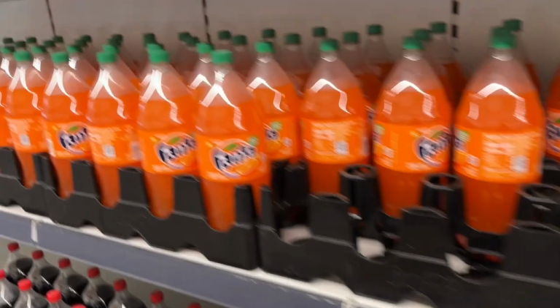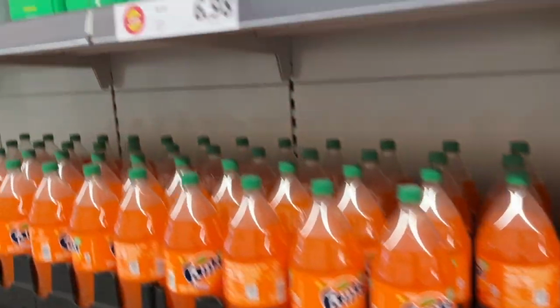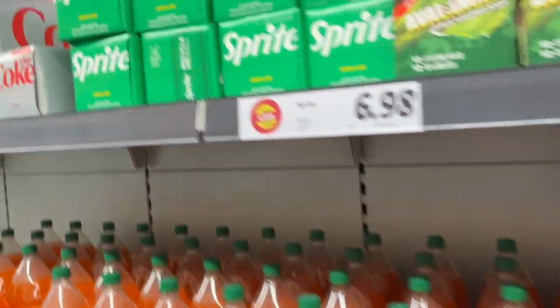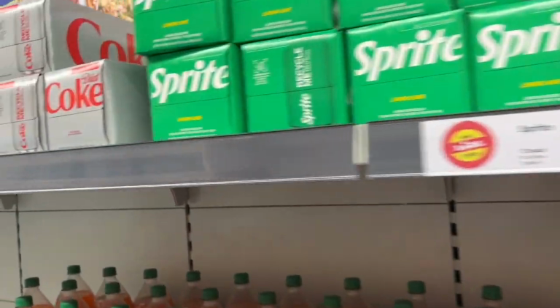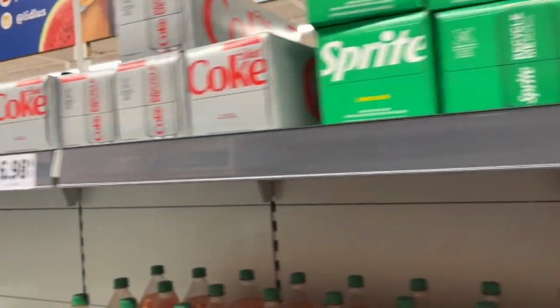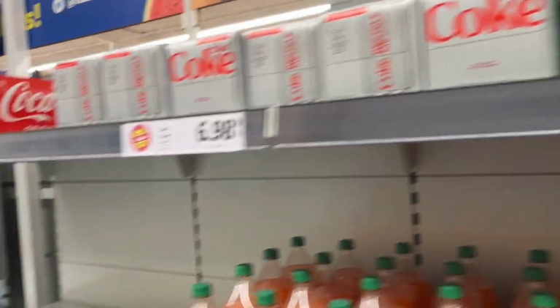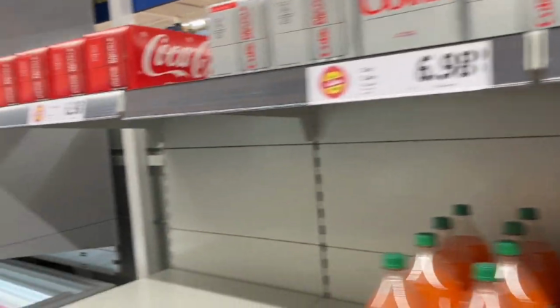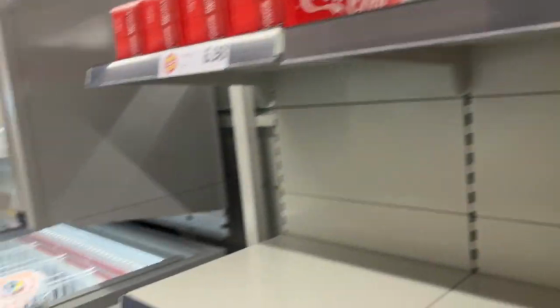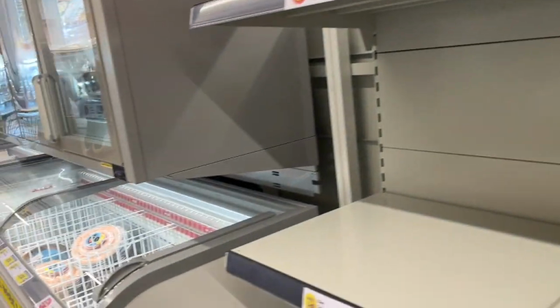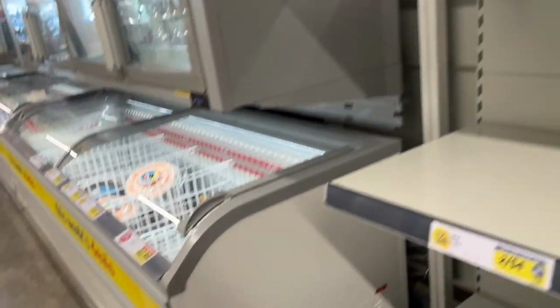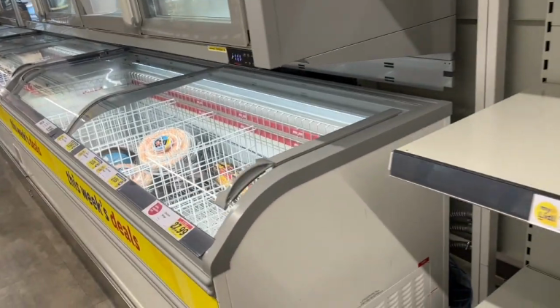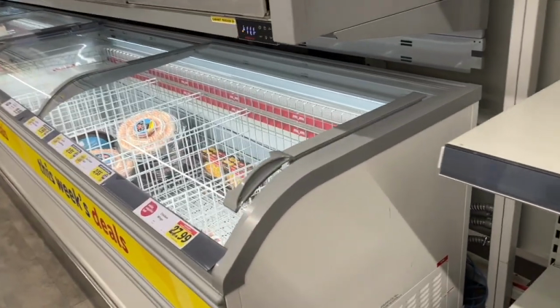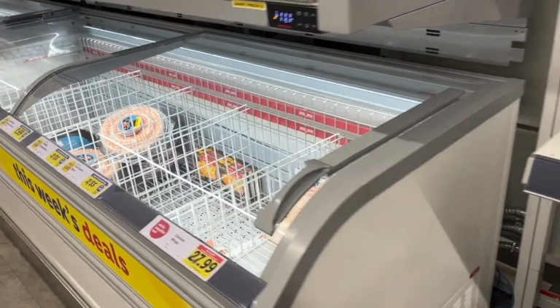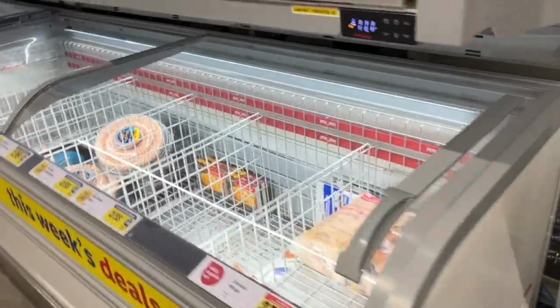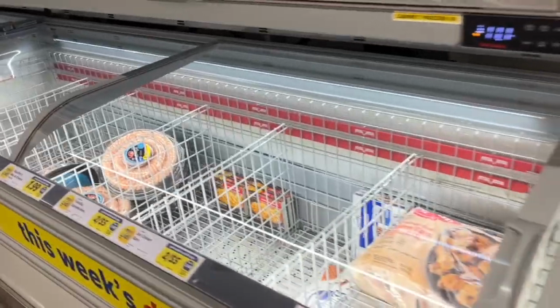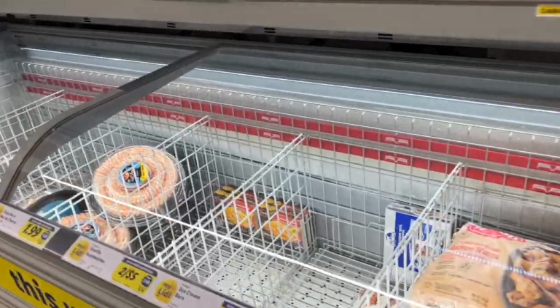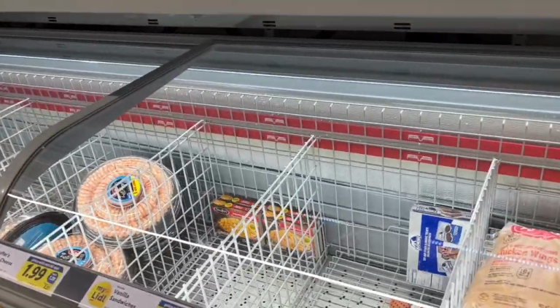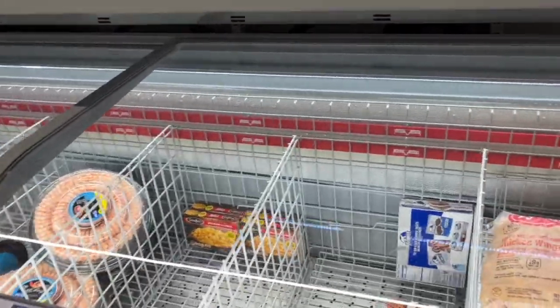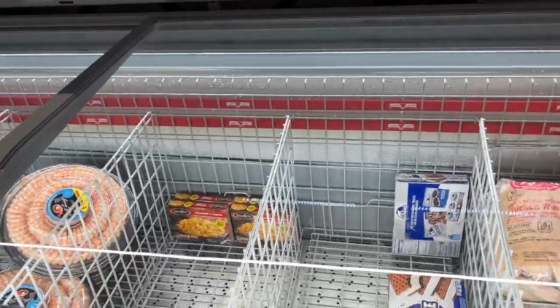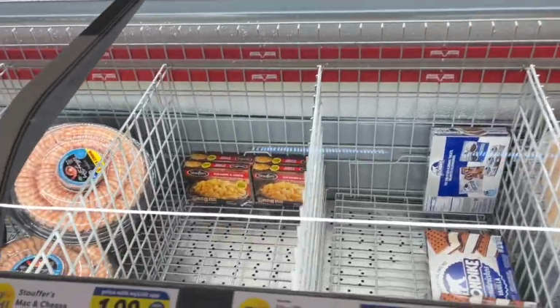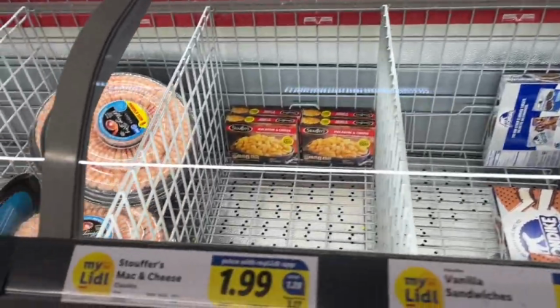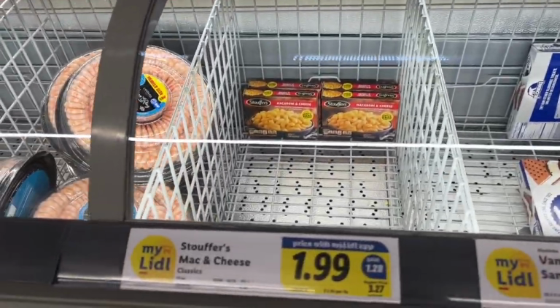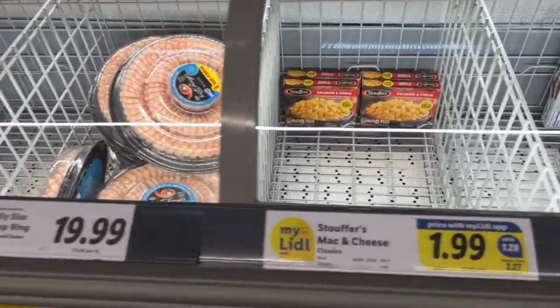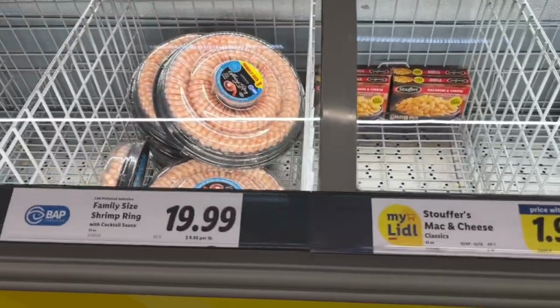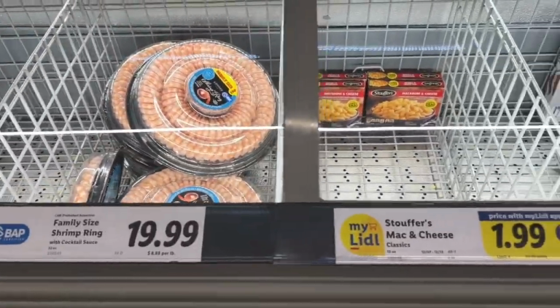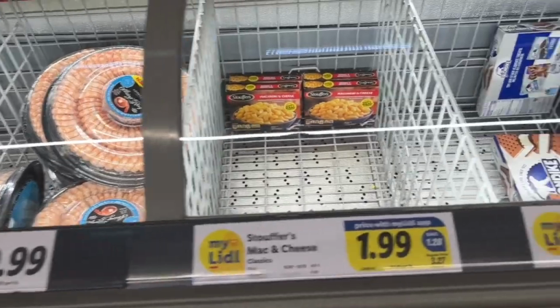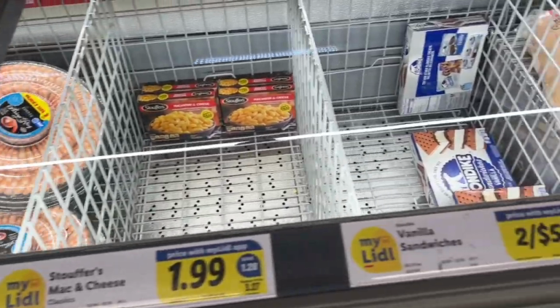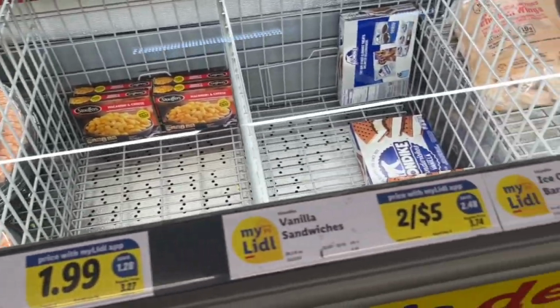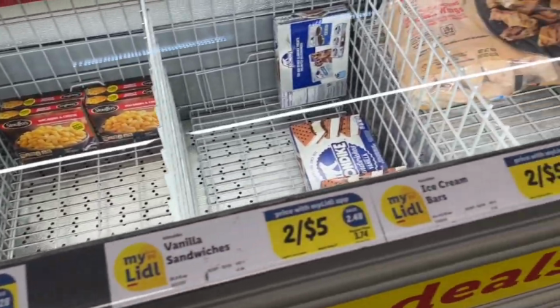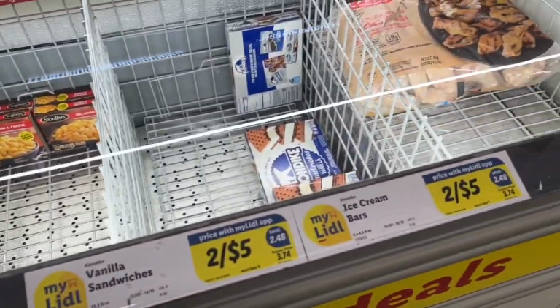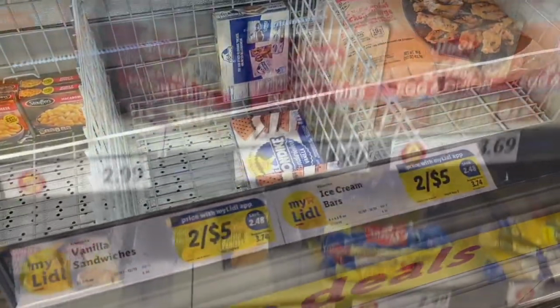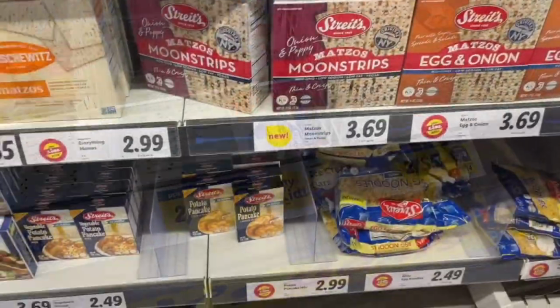Fully stocked - they have some sodas, diet soda, regular soda. Here's the freezer section, which I really didn't take much from. But this was the frozen shrimp I wanted to show. I didn't take much from the freezer though.